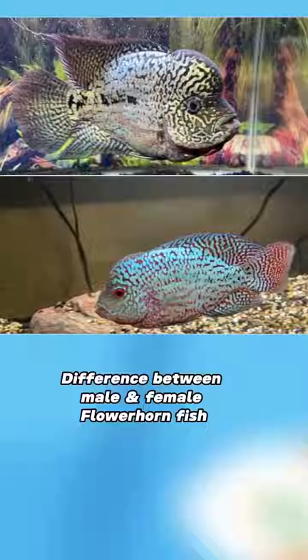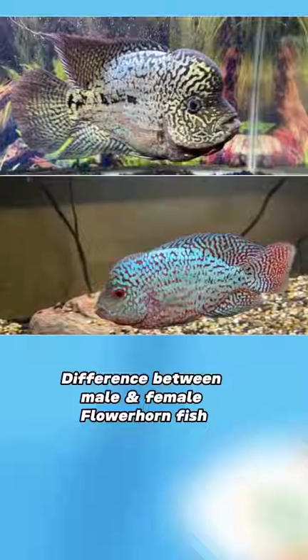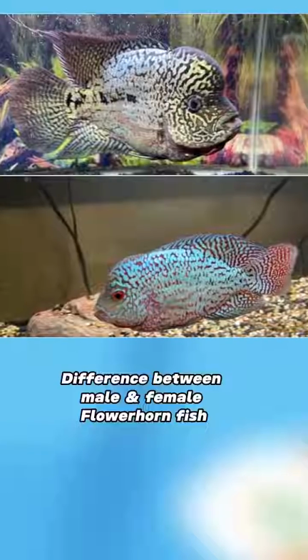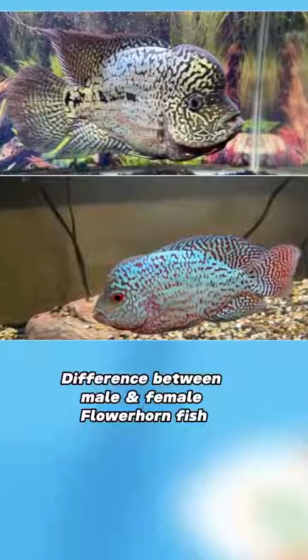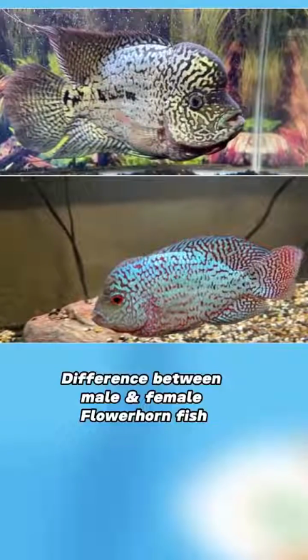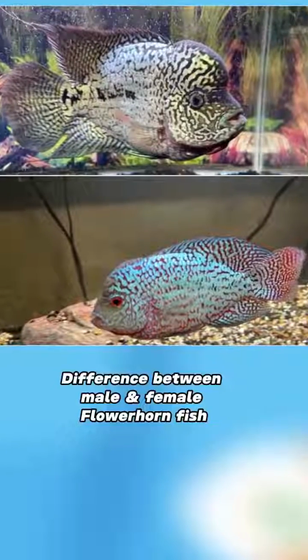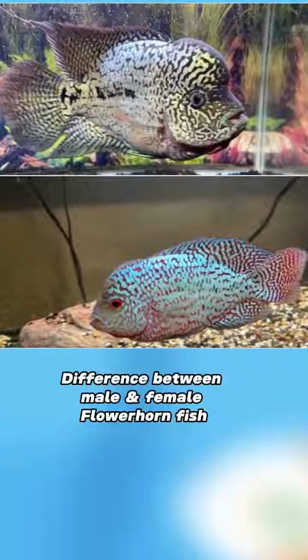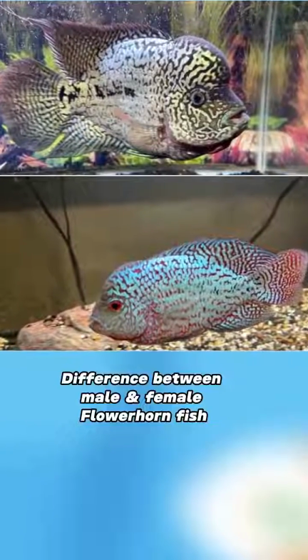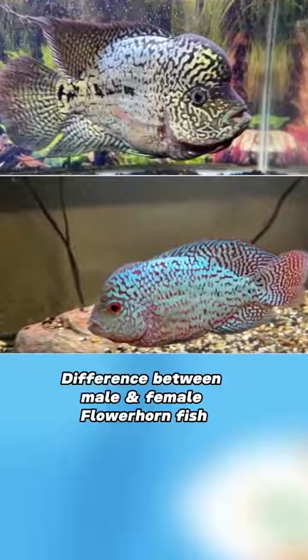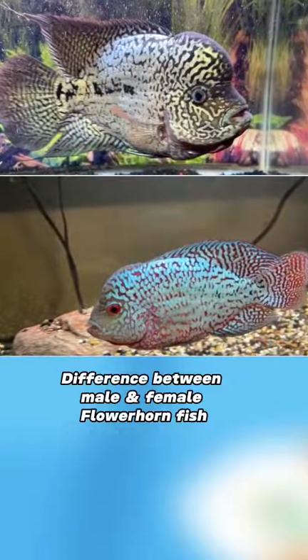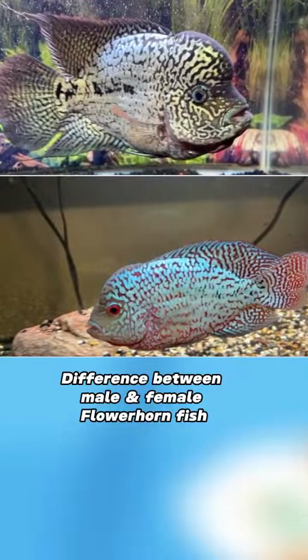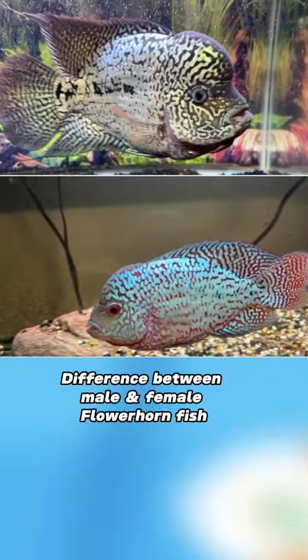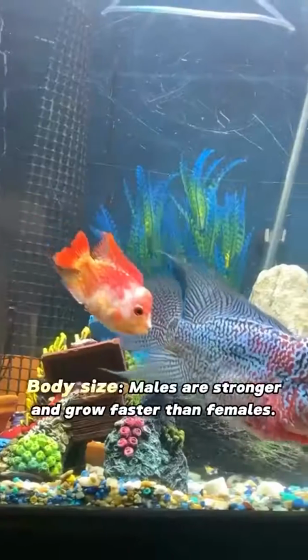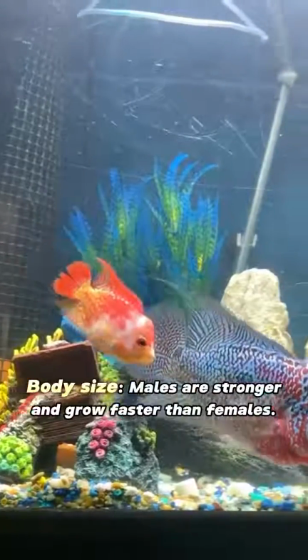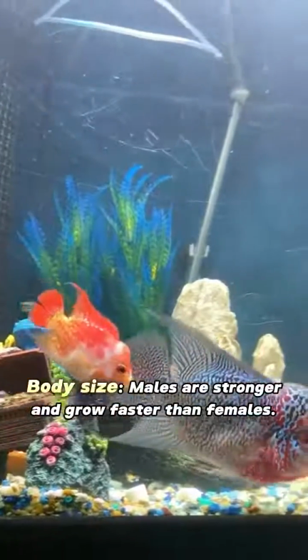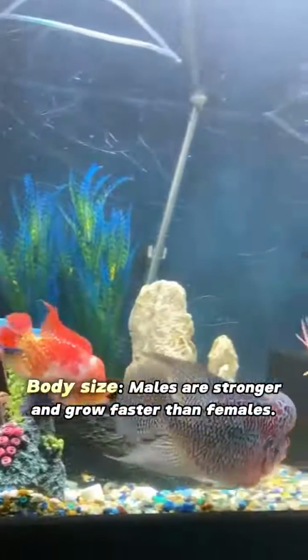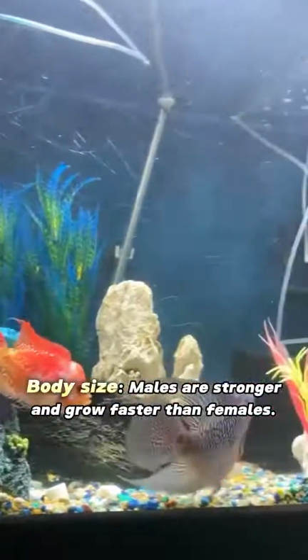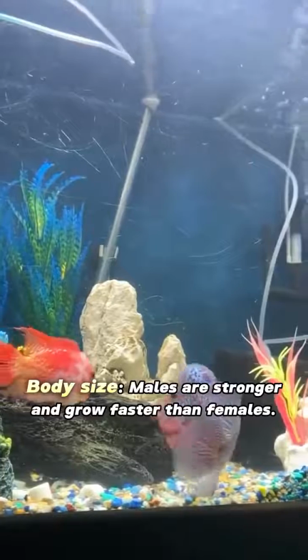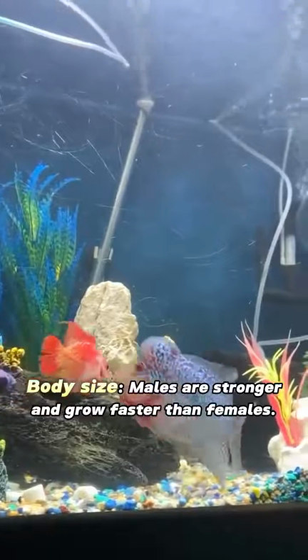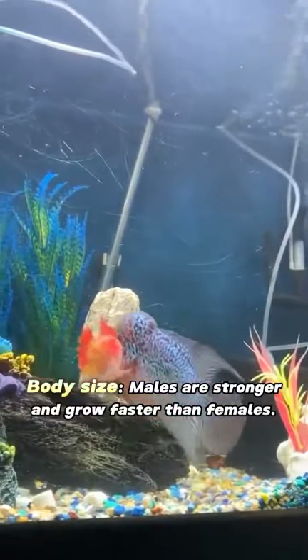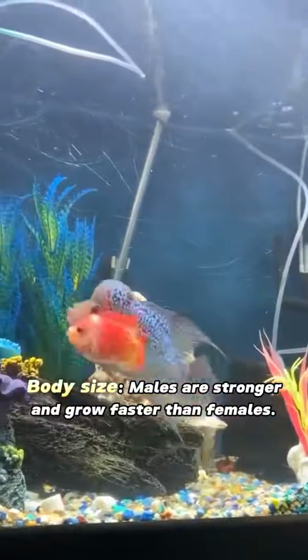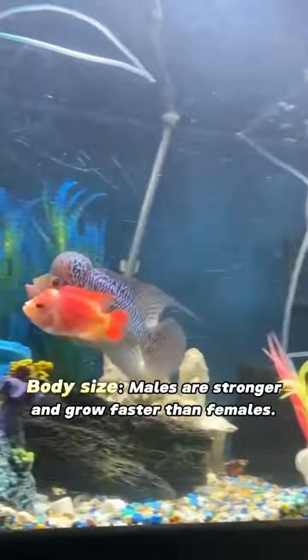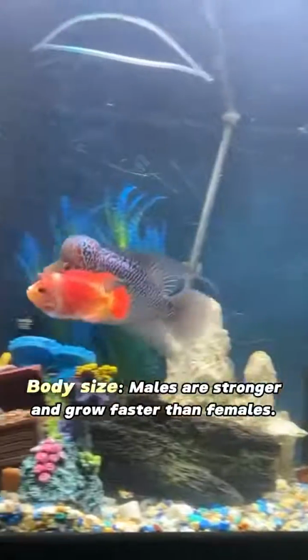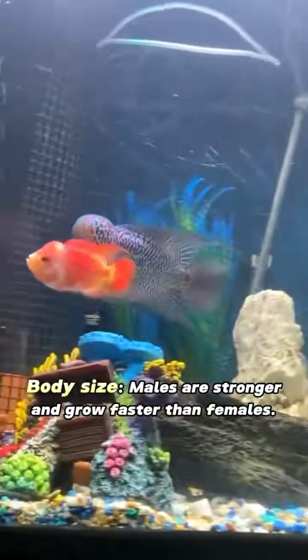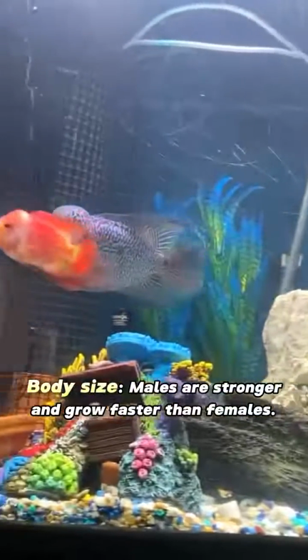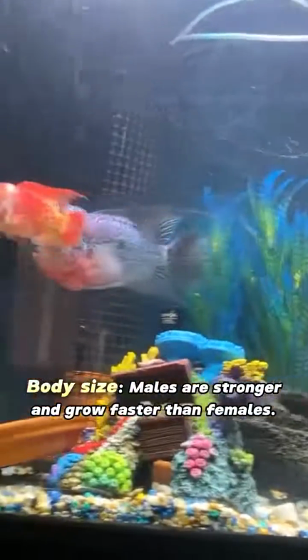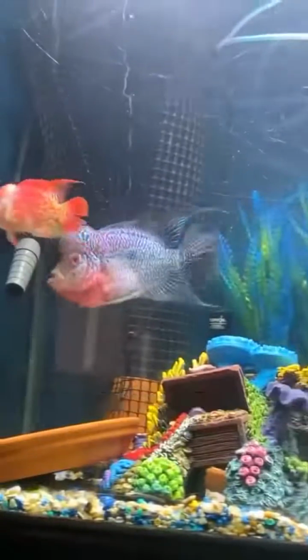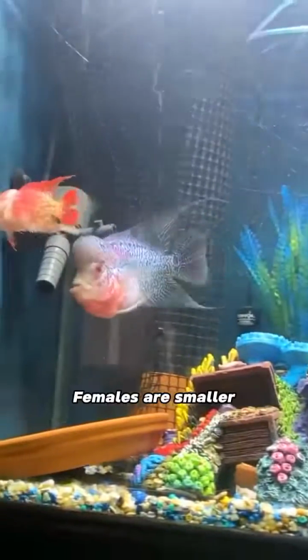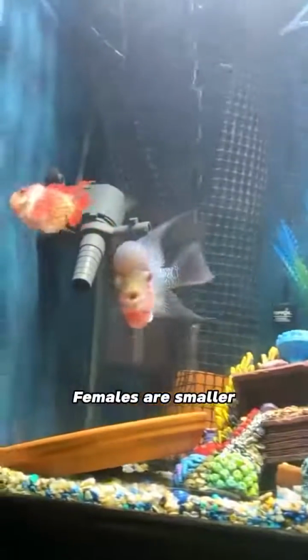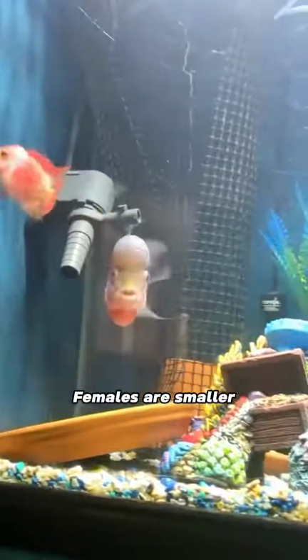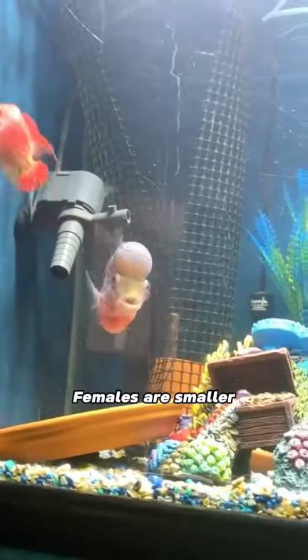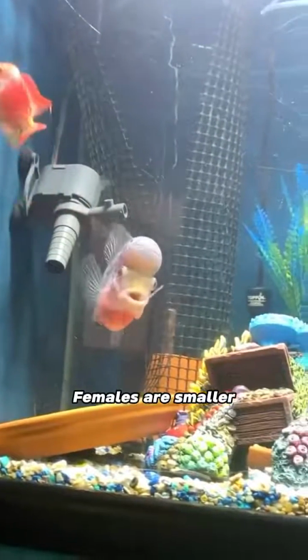Difference between male and female flowerhorn fish. Body size: males are stronger and grow faster than females. Females are smaller.